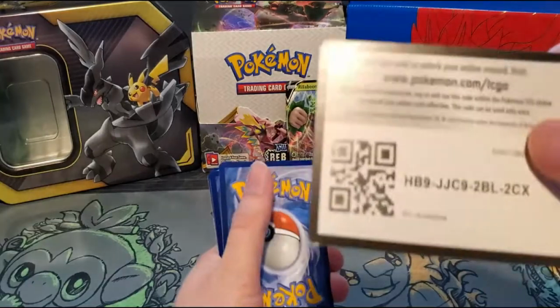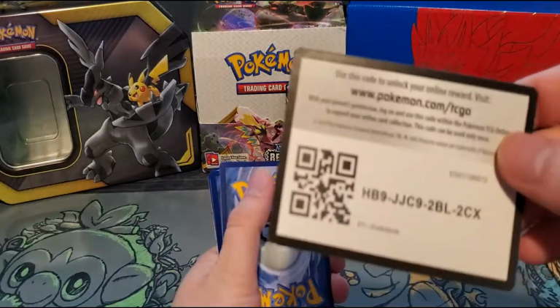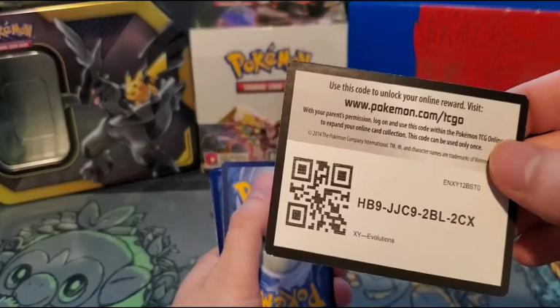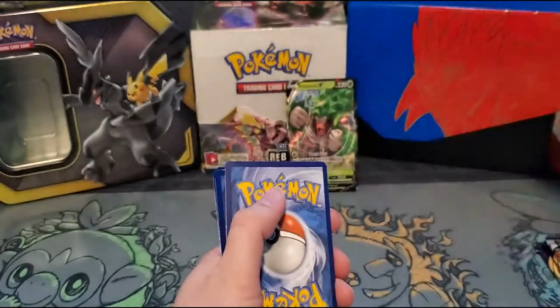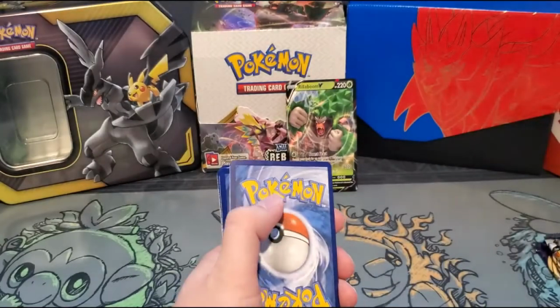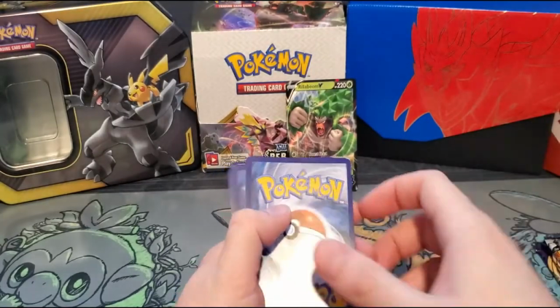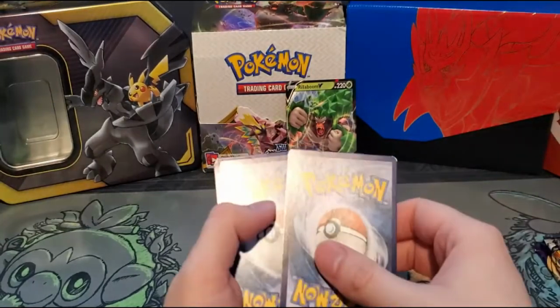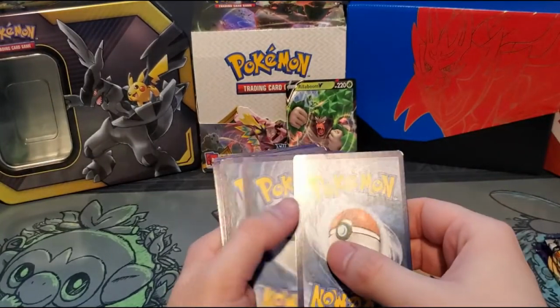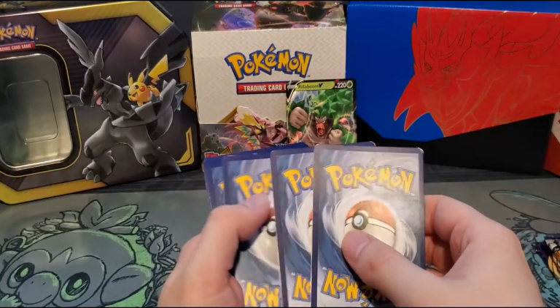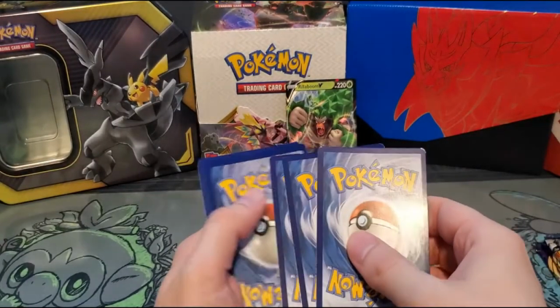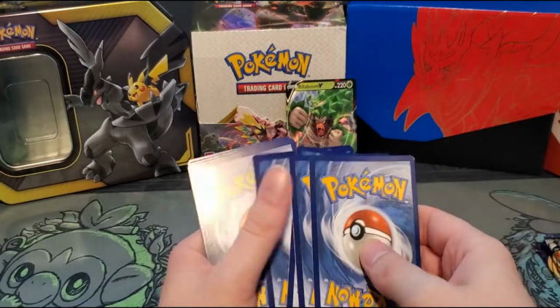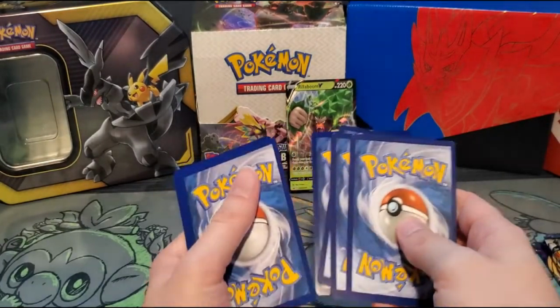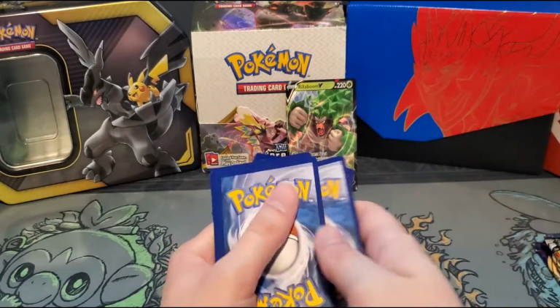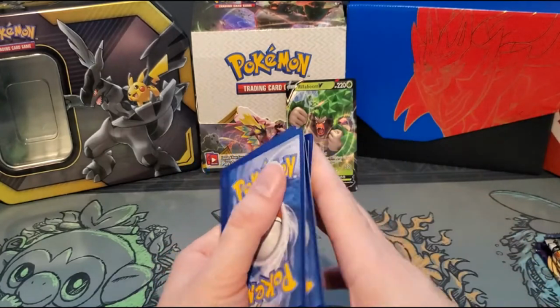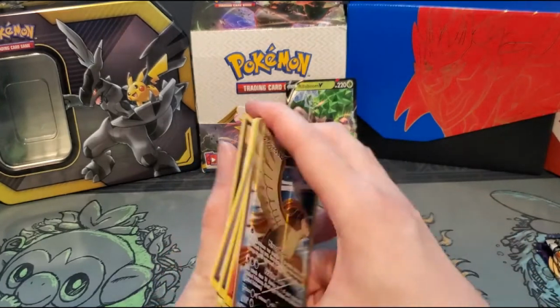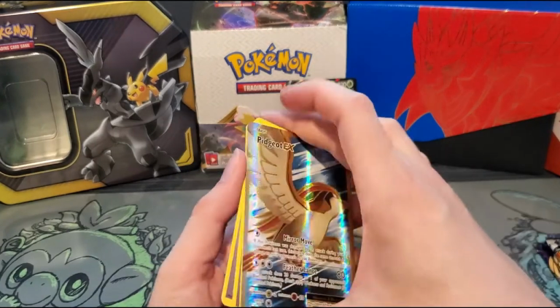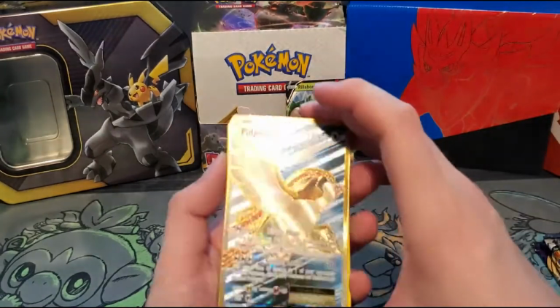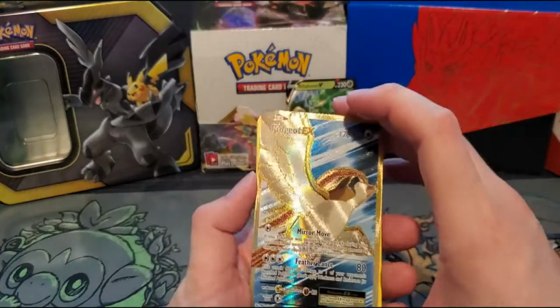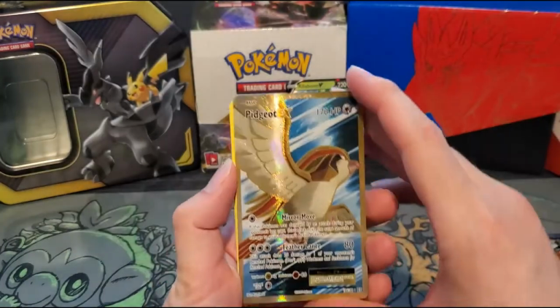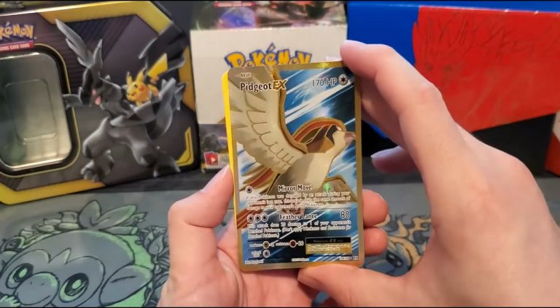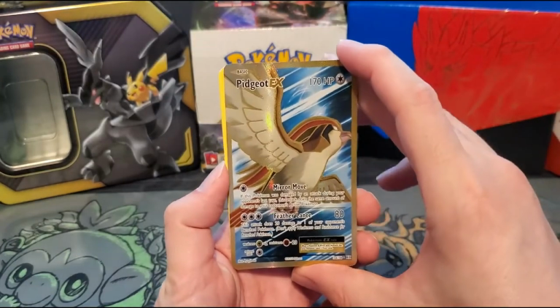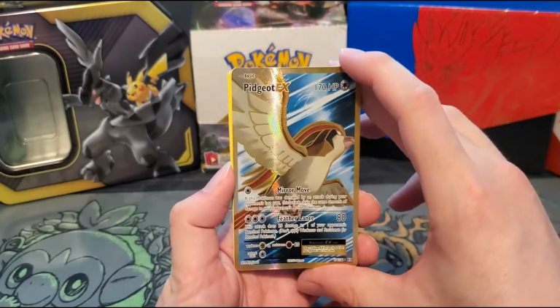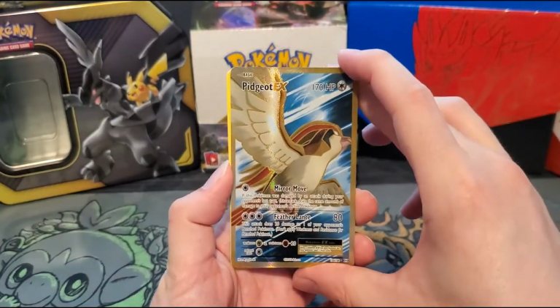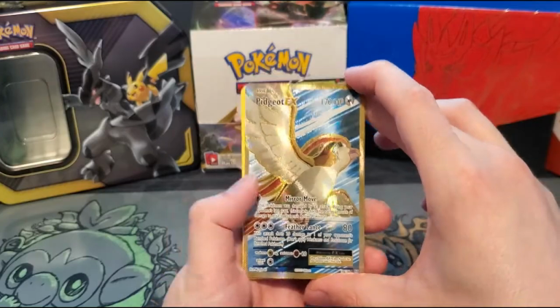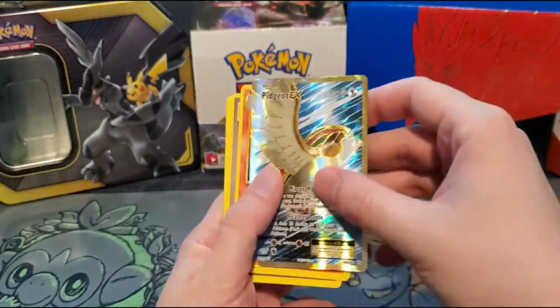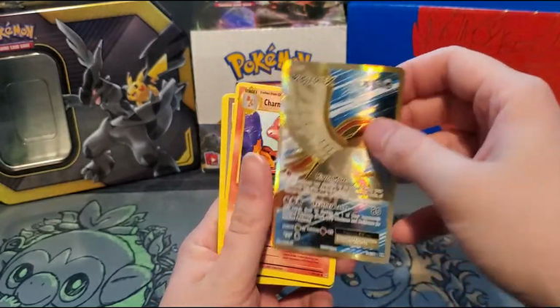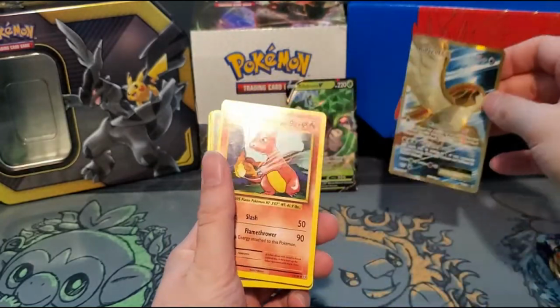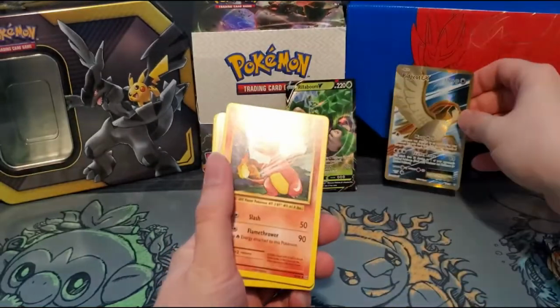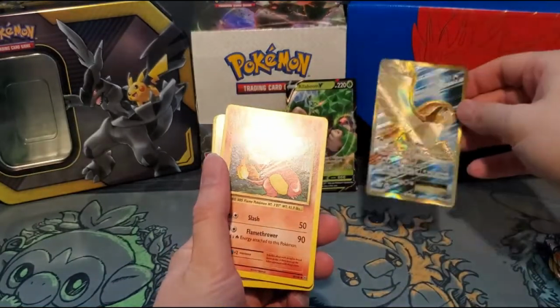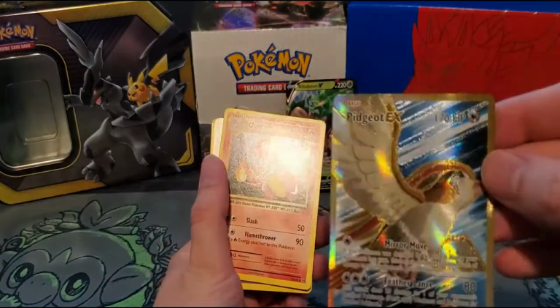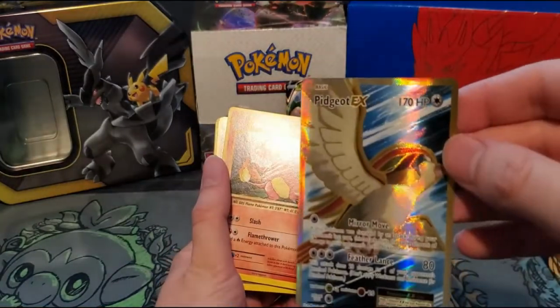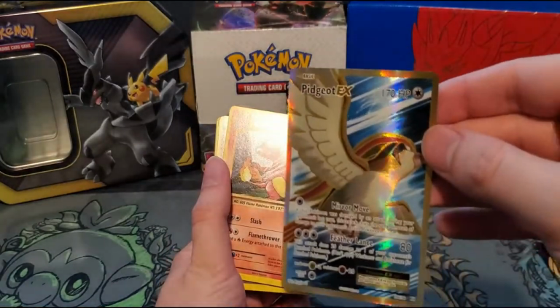There is the code card. I think this one's four for the card trick — I don't remember. But we got a Pidgeot EX which is very nice, very anti-climactic though. That is a full art EX as well.